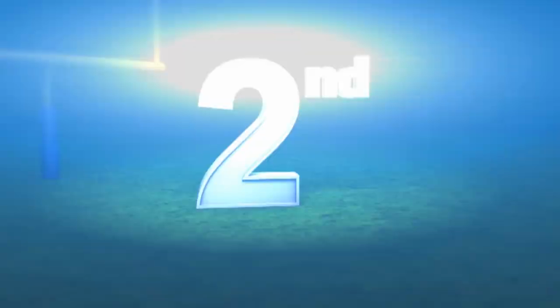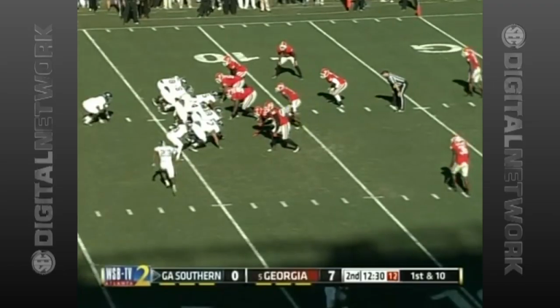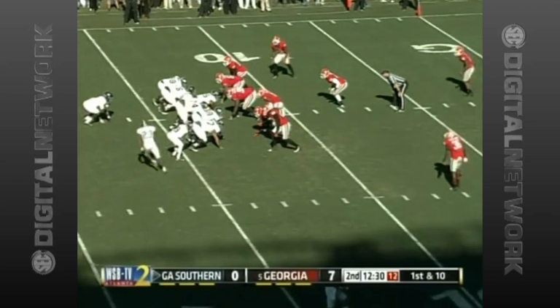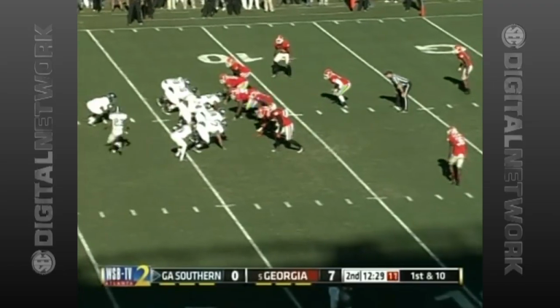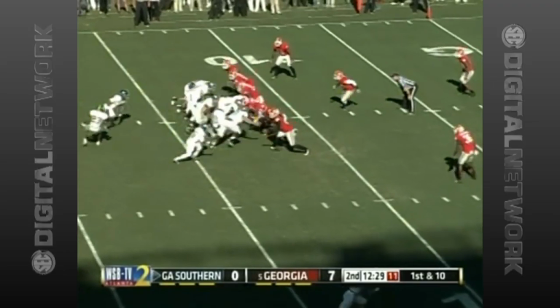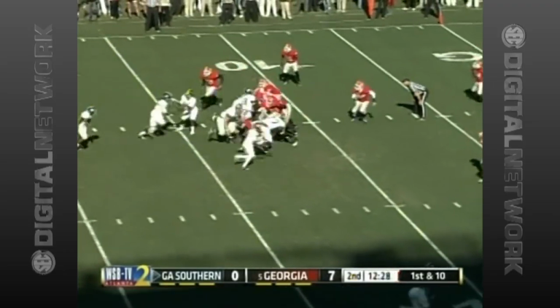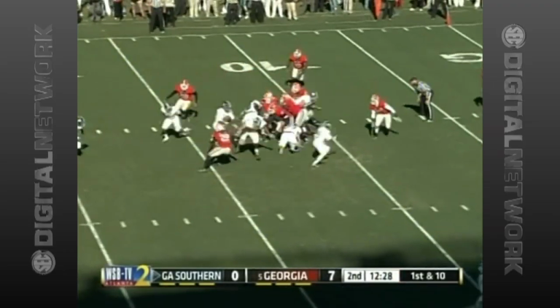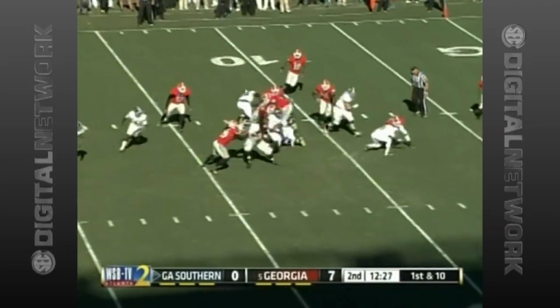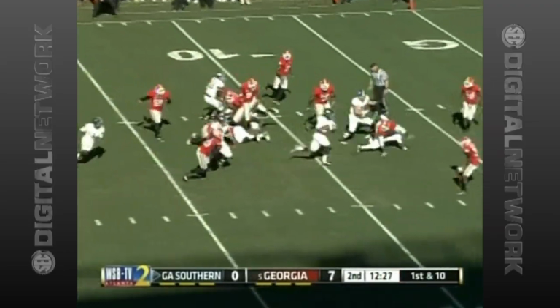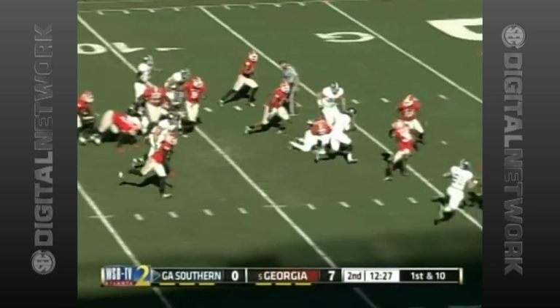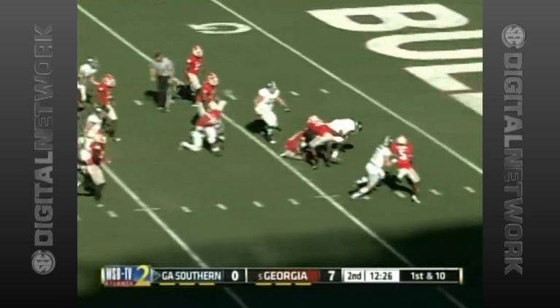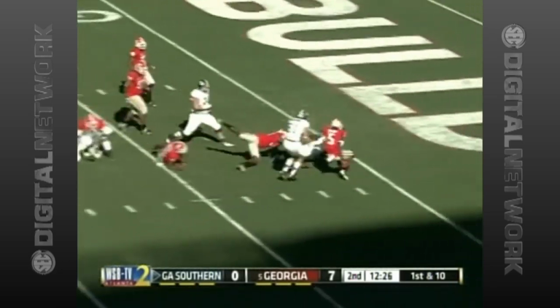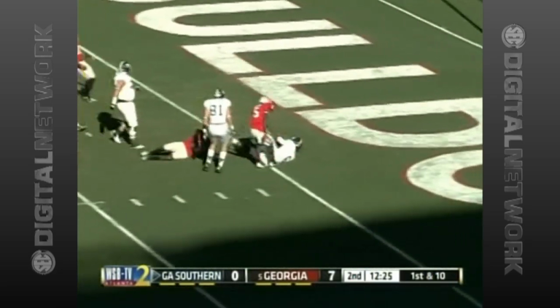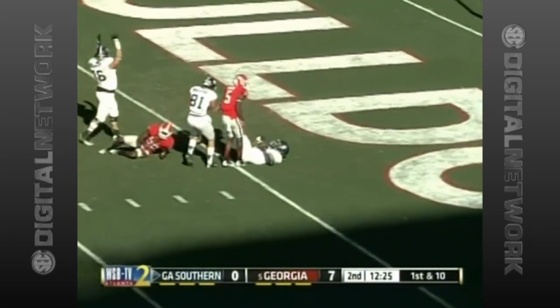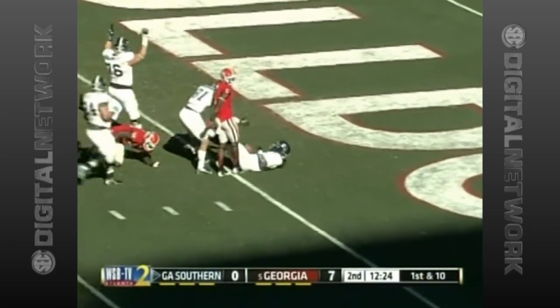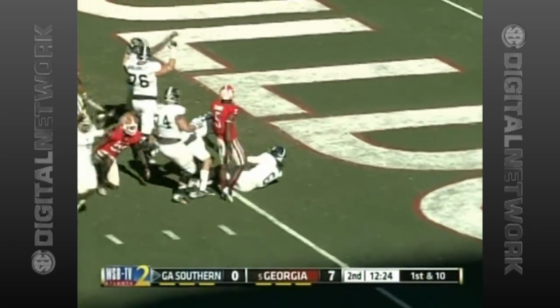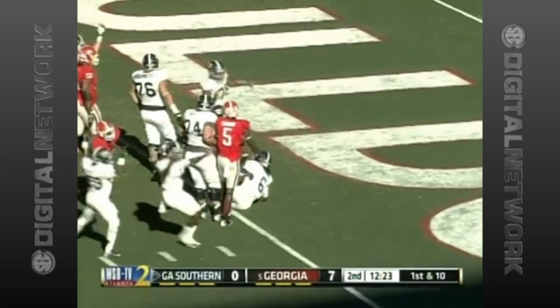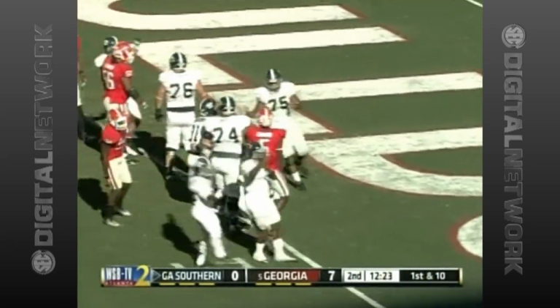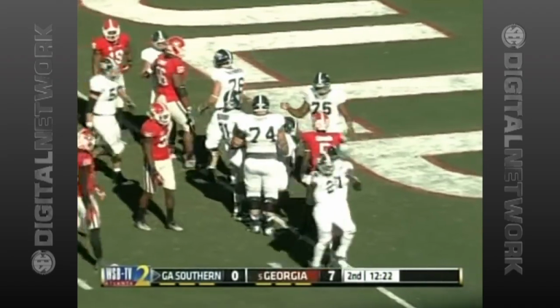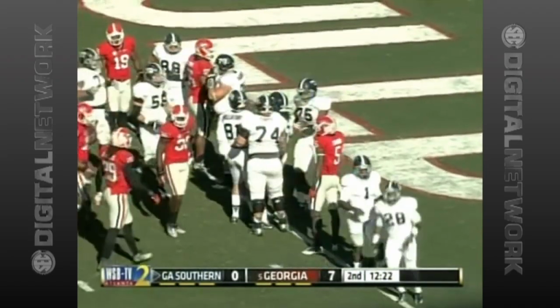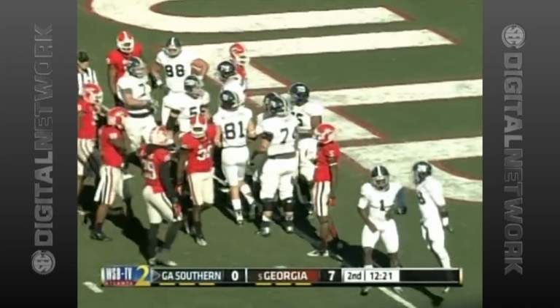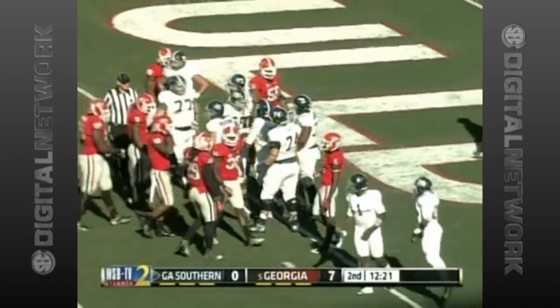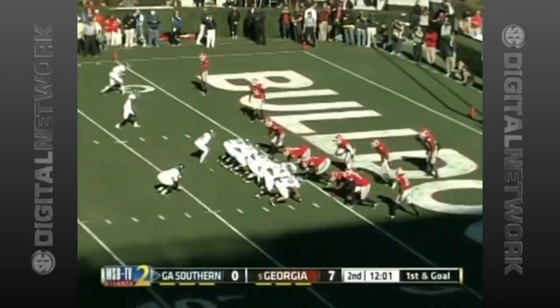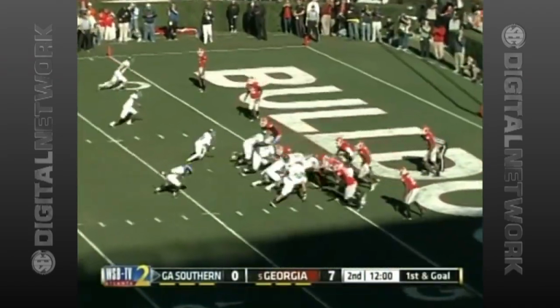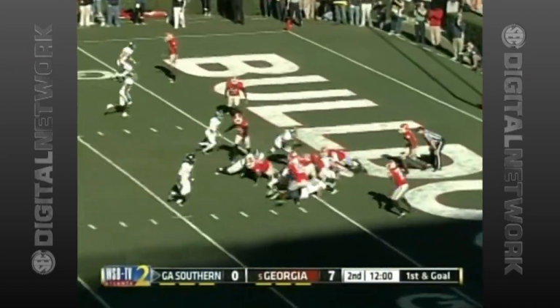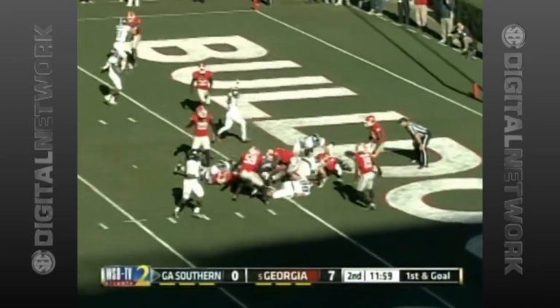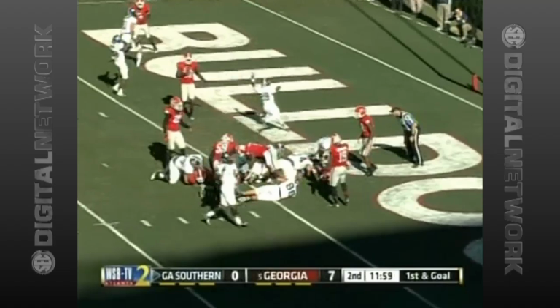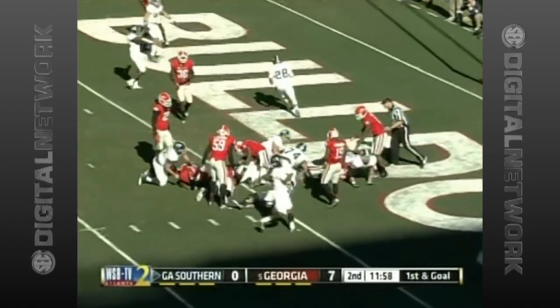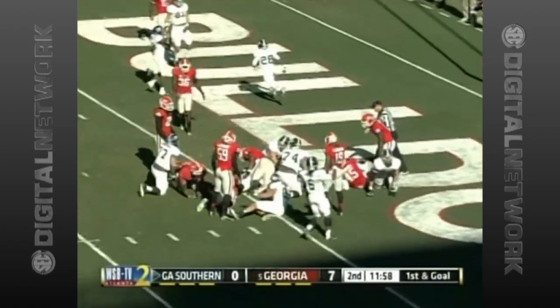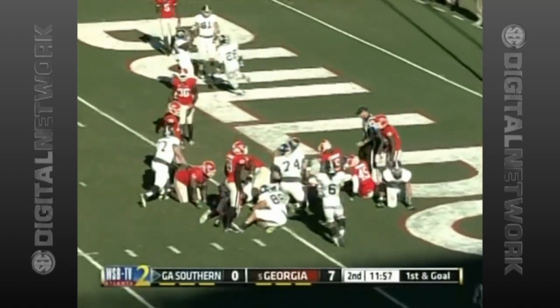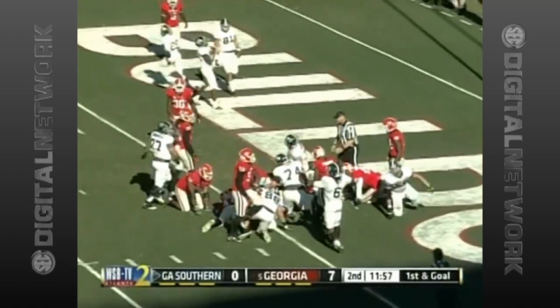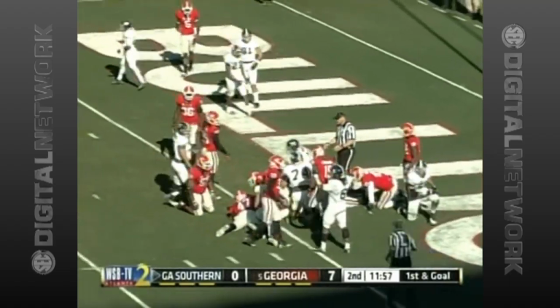Georgia Southern finishing what had started late in the first. Dominique Swope rushes down the middle, diving into the end zone, but his knee hits the ground one yard shy of the score. No problem — Jarek McKinnon completes the drive. Score is all tied up at seven.